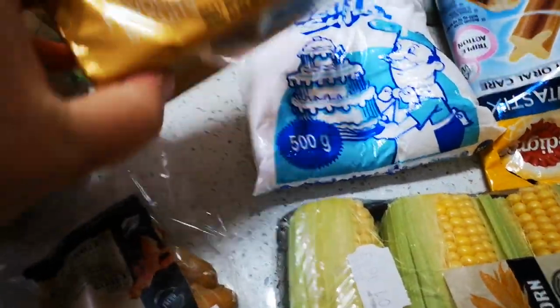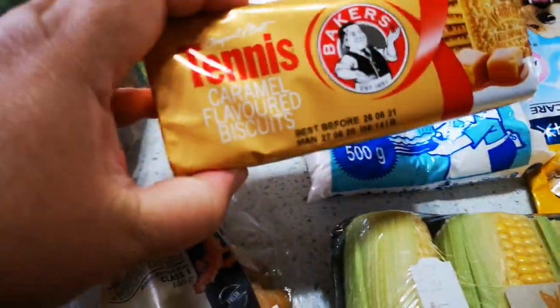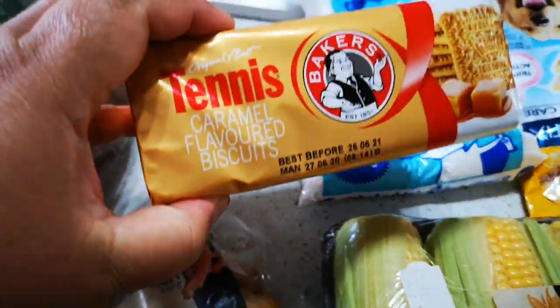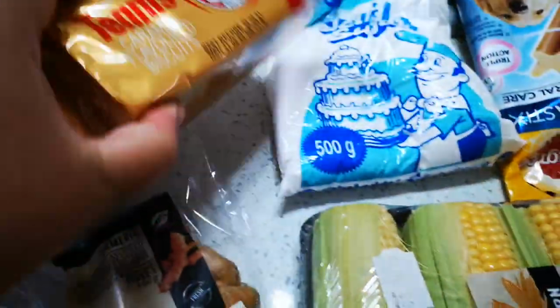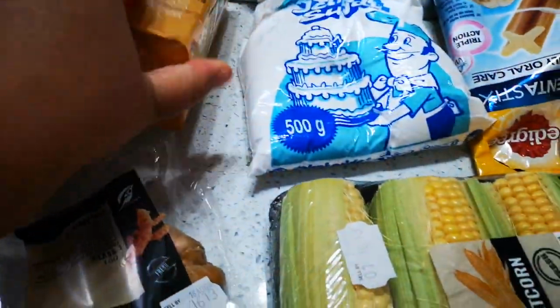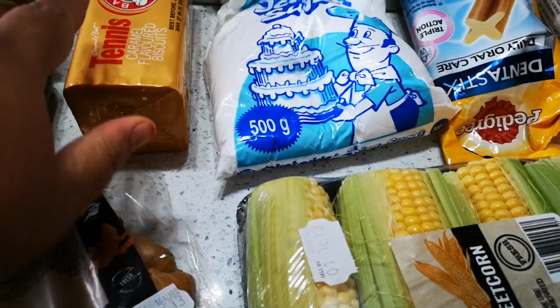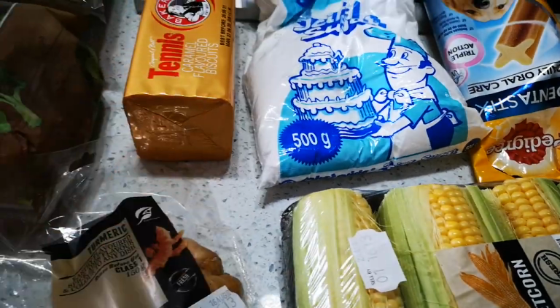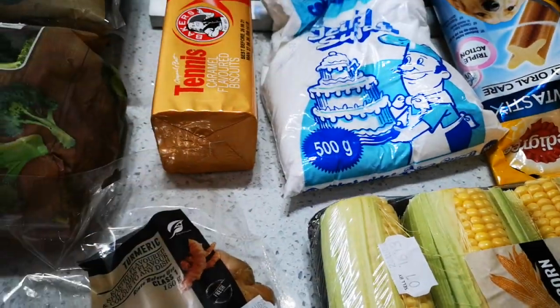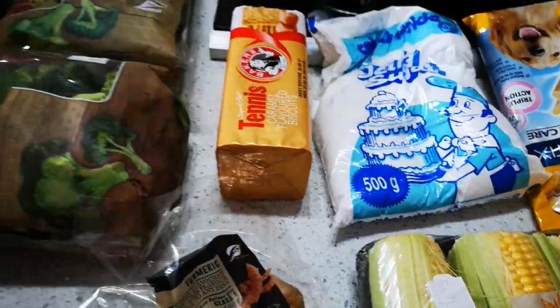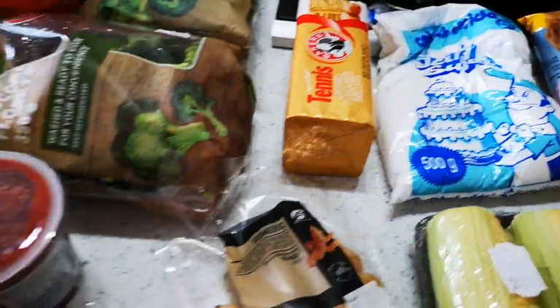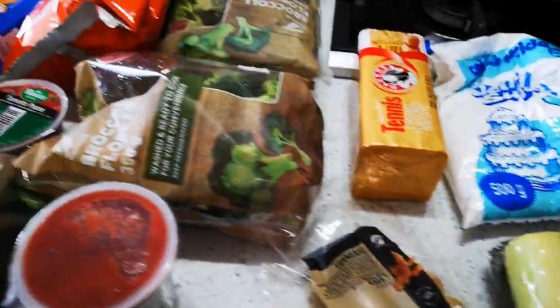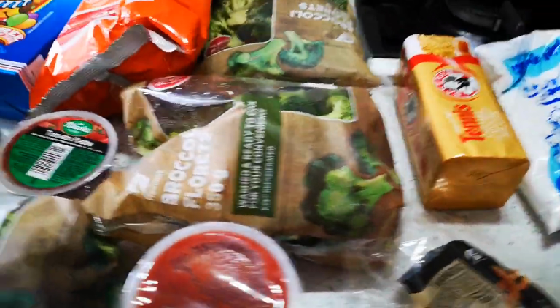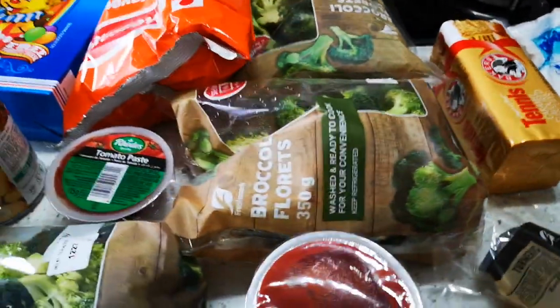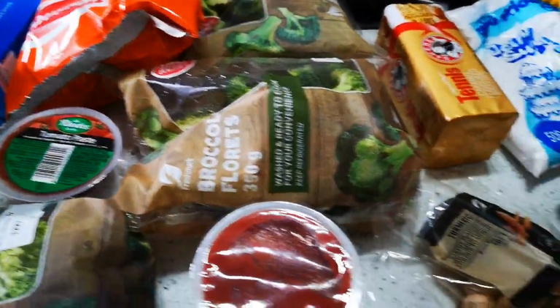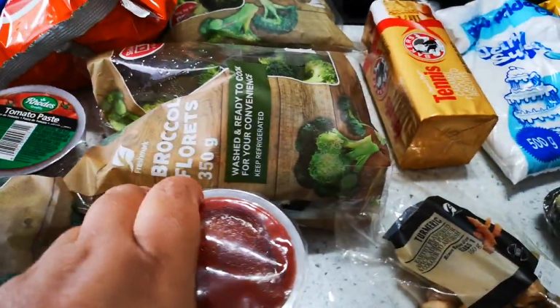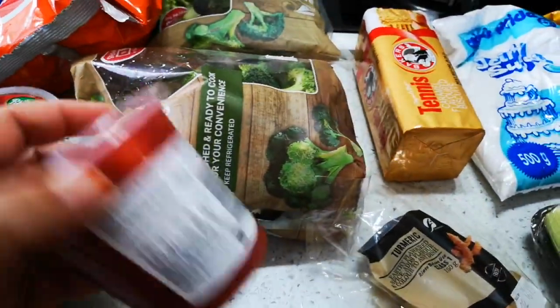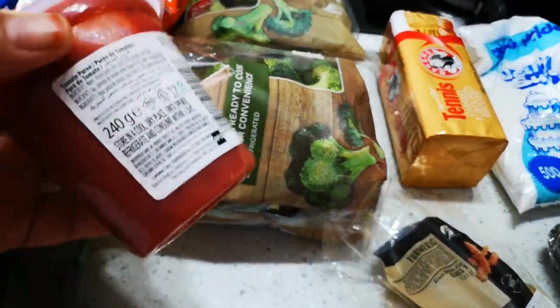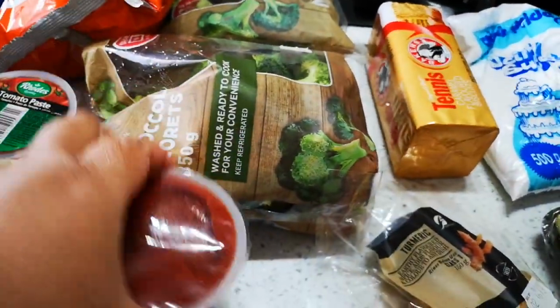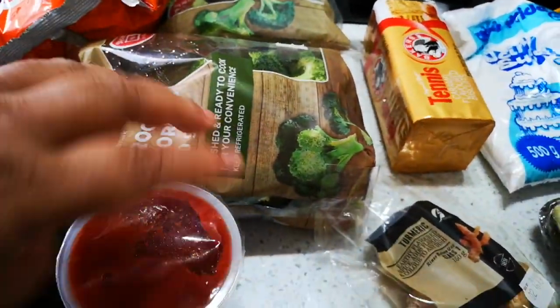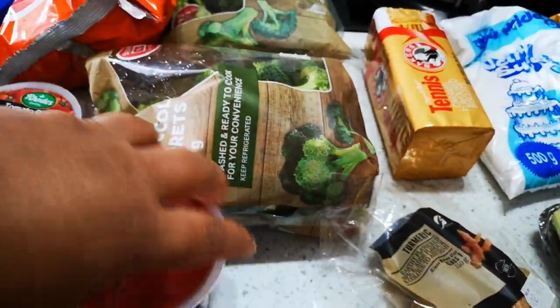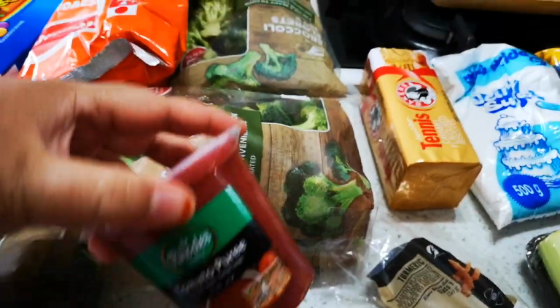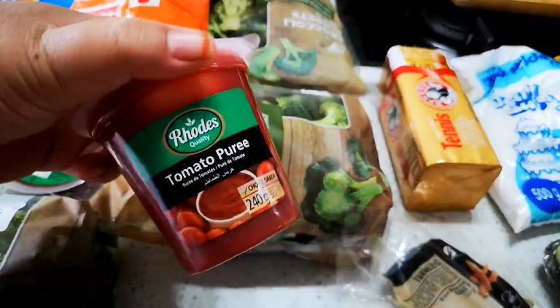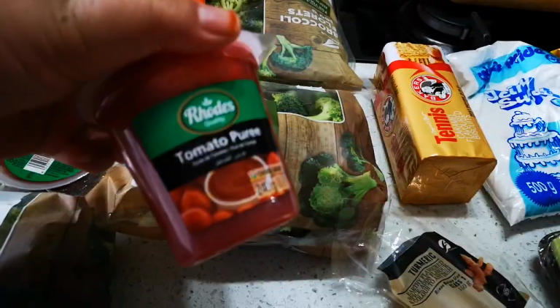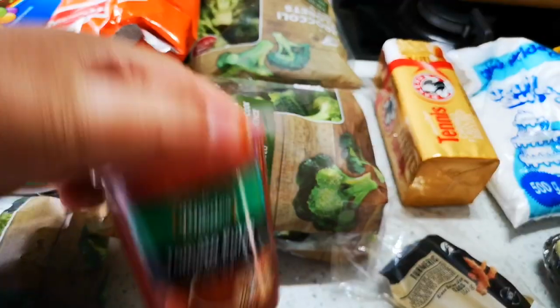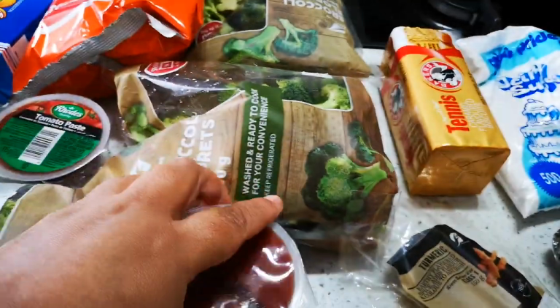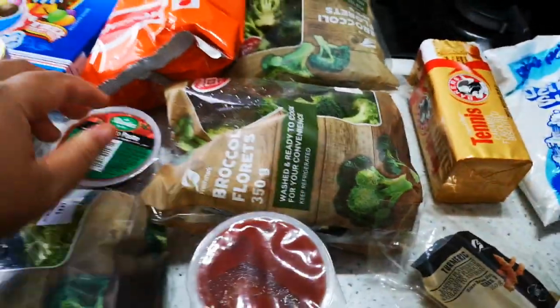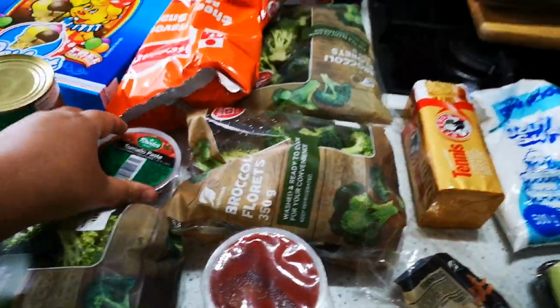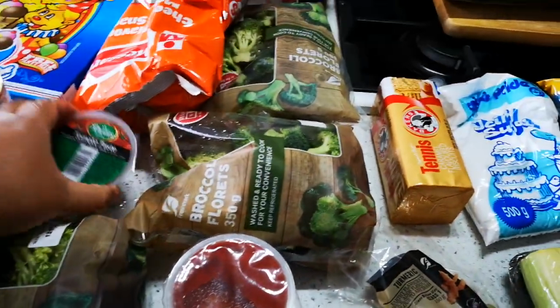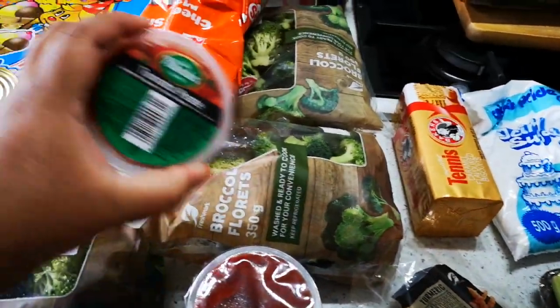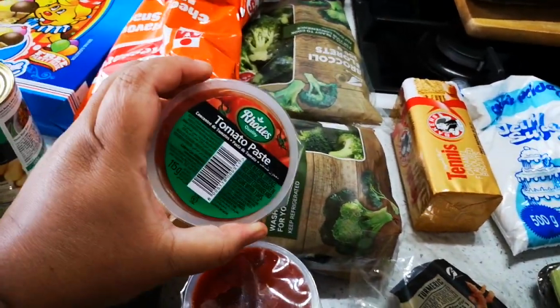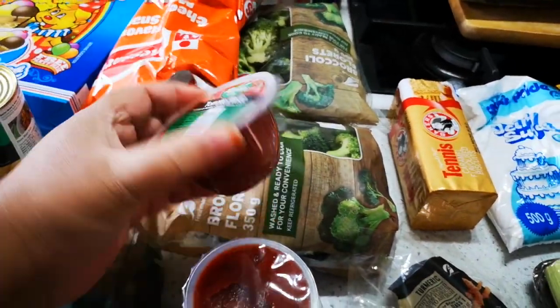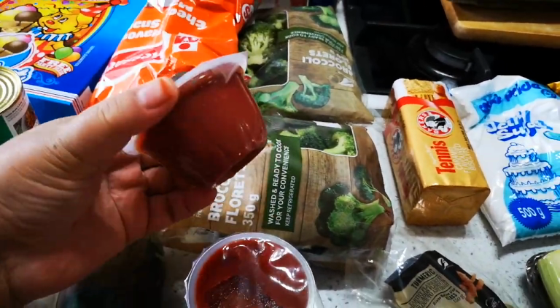Tennis biscuits — I always buy those. And I always buy the tomato puree and some tomato paste as well.